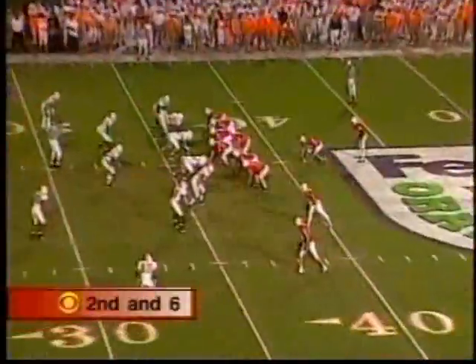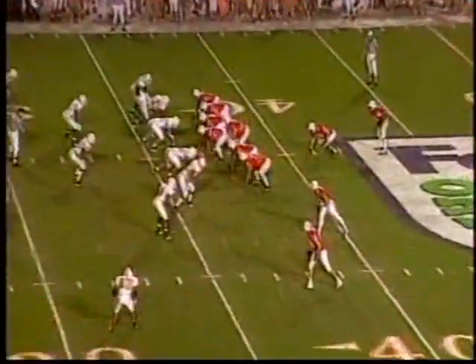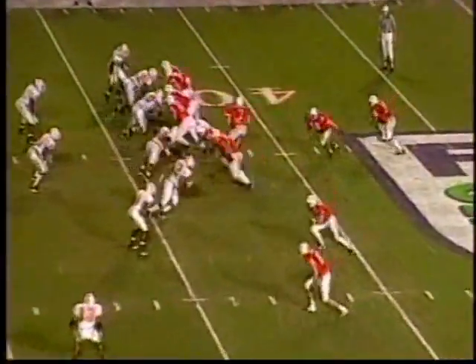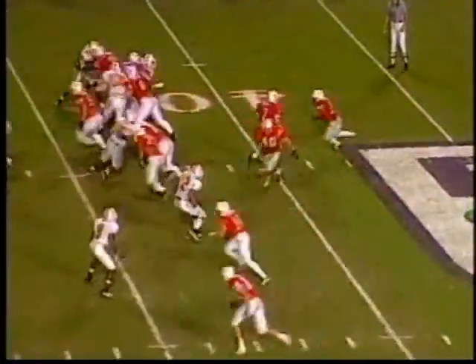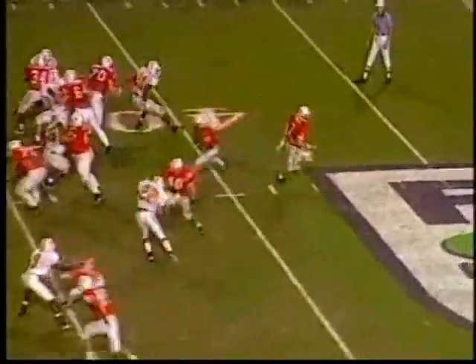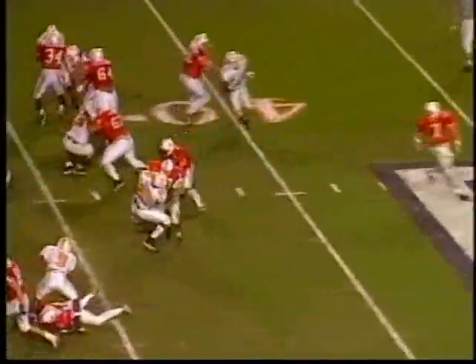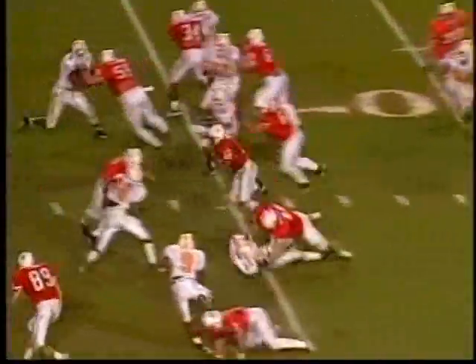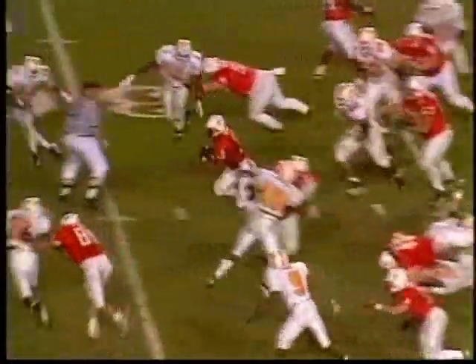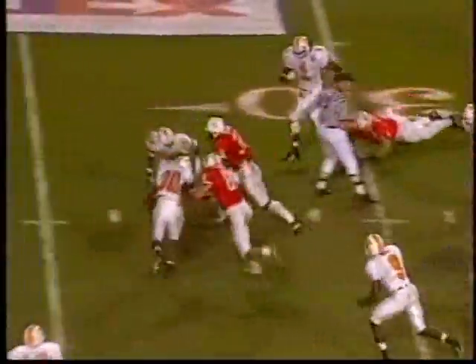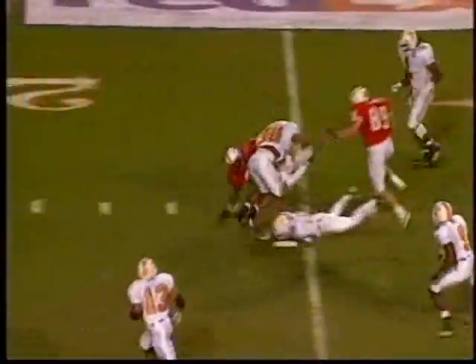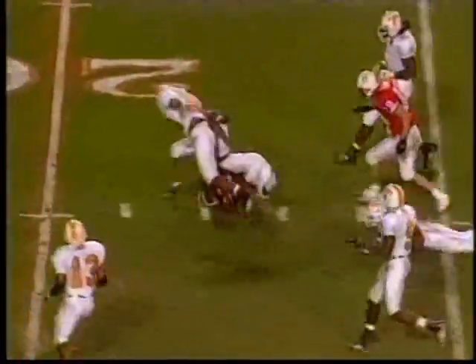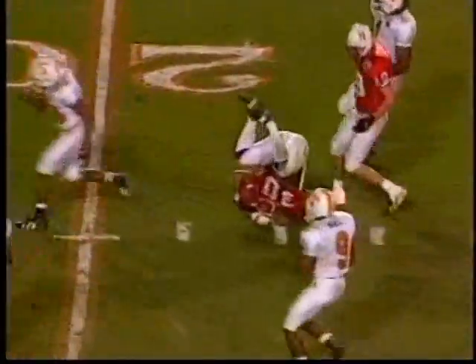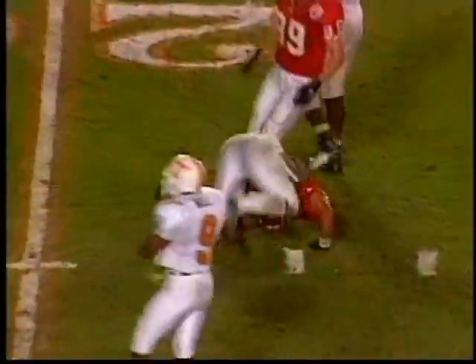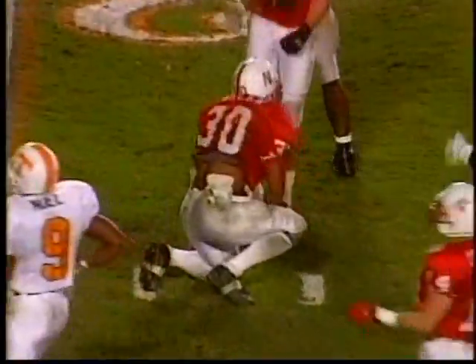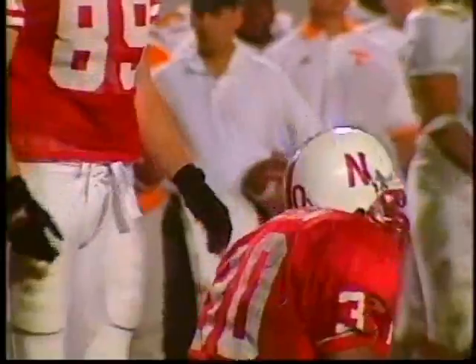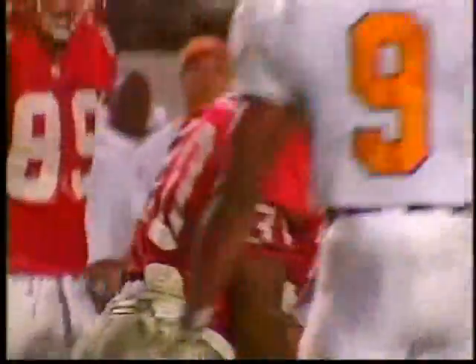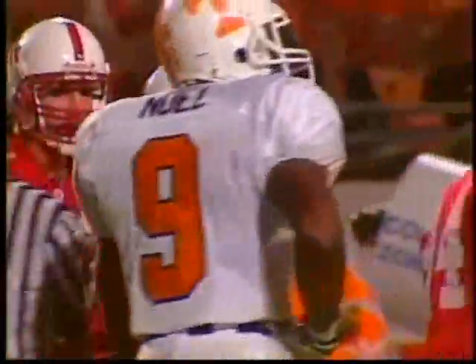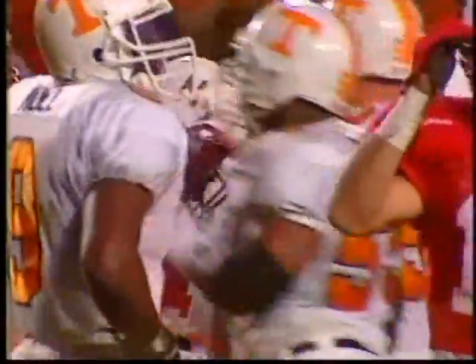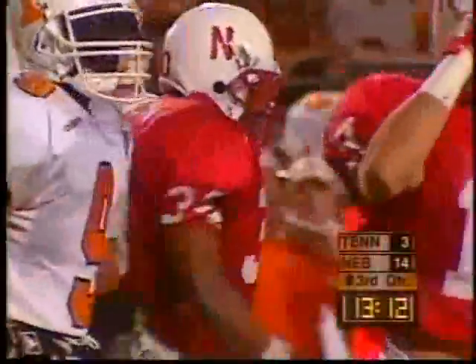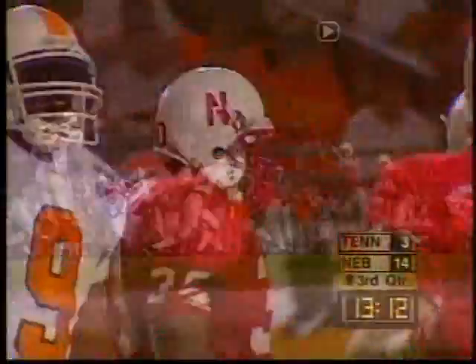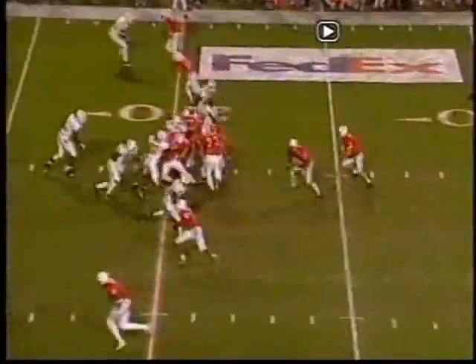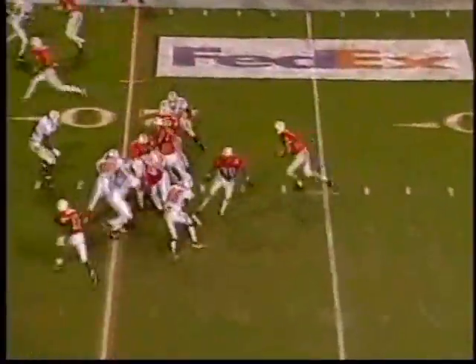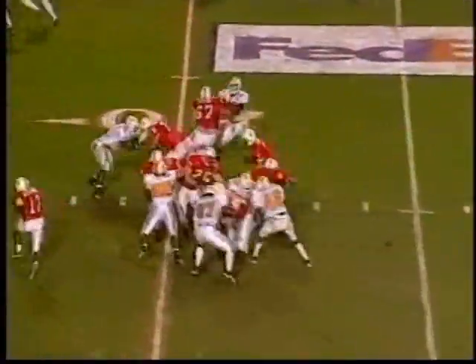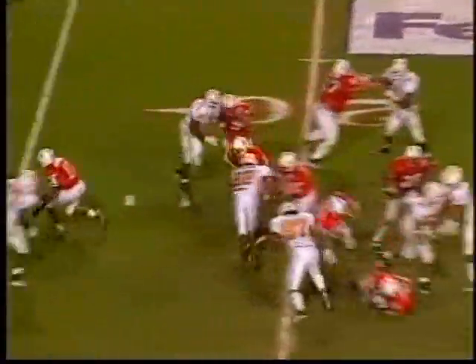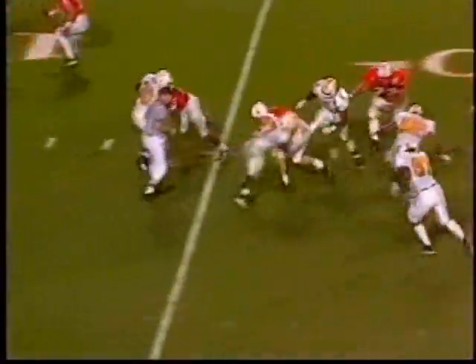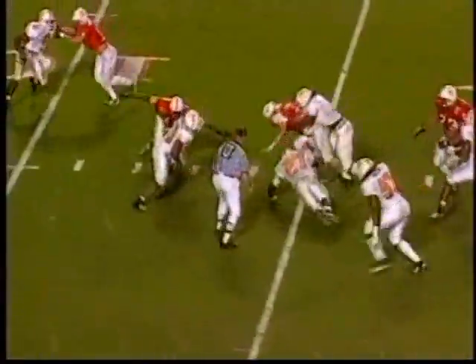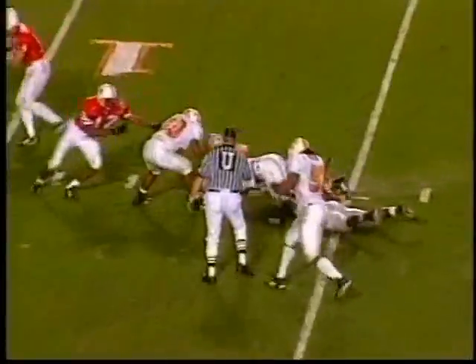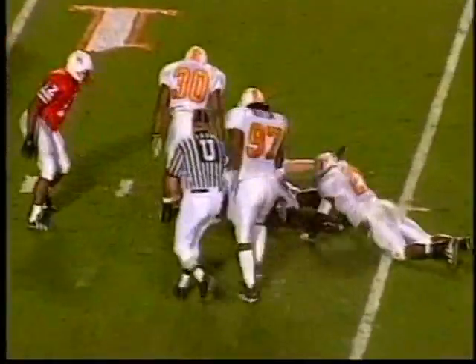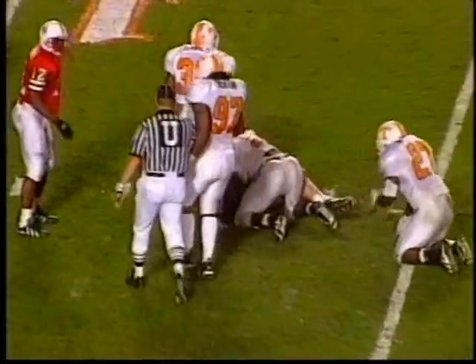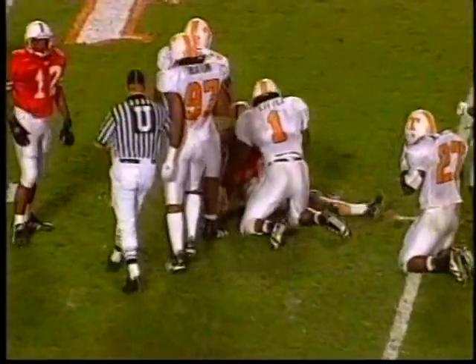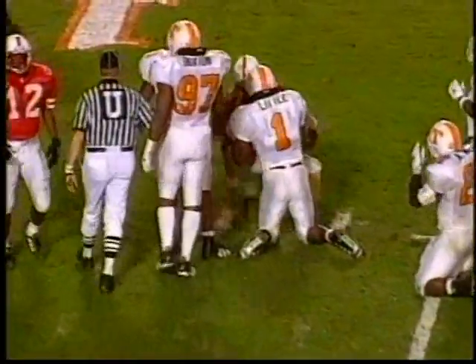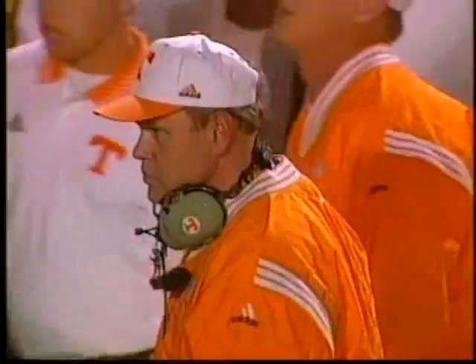Nebraska's best blocking fullback, he does so many things for Nebraska. Nice block by Billy Legate, who took over for McAvicka at fullback — he cleared a path. Amon Green out of the shotgun; they love the quarterback draw out of the shotgun, and Frost is very close to a first down.